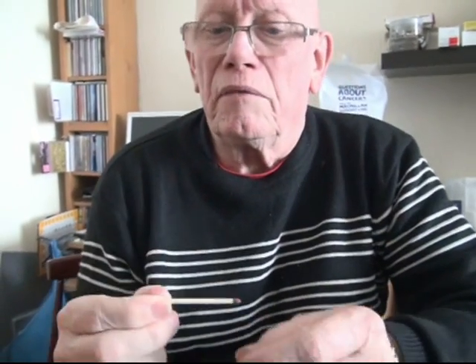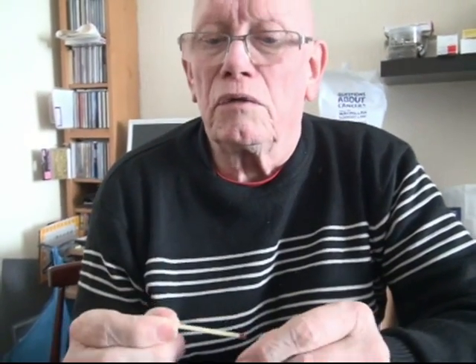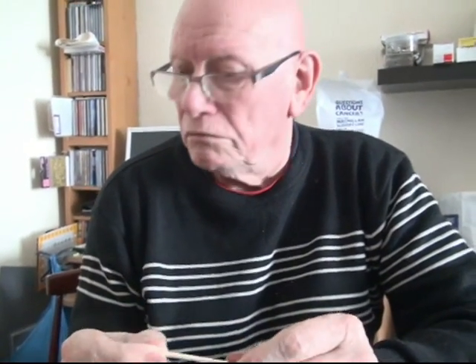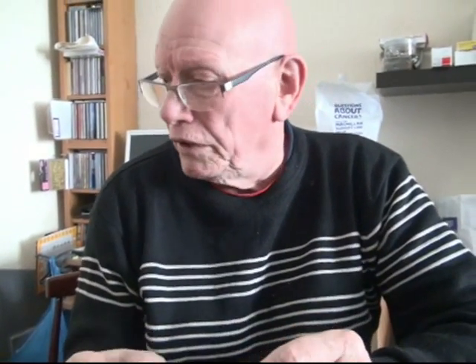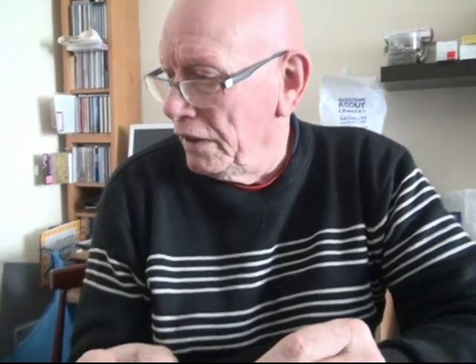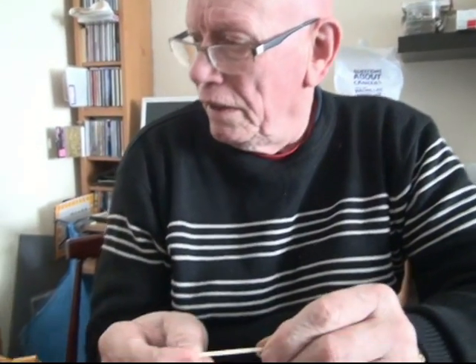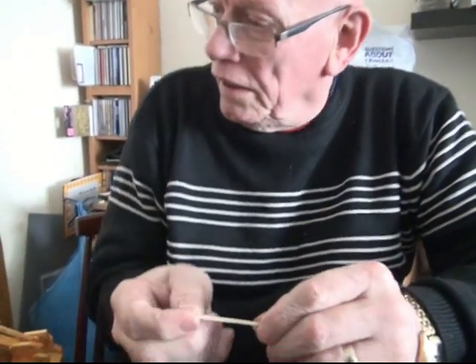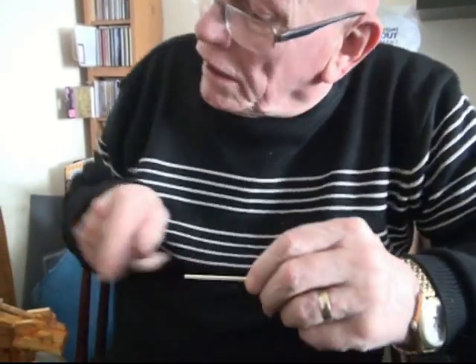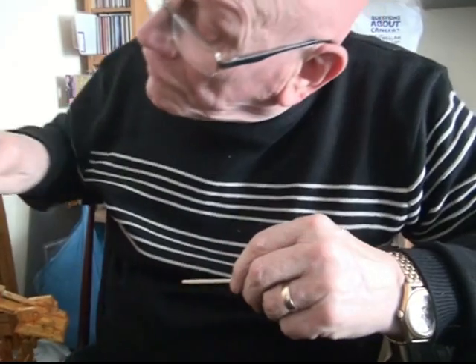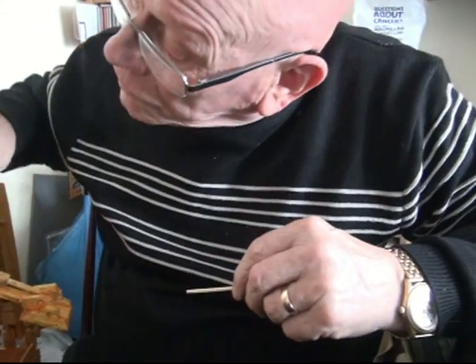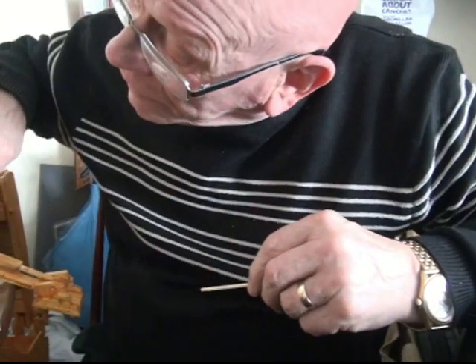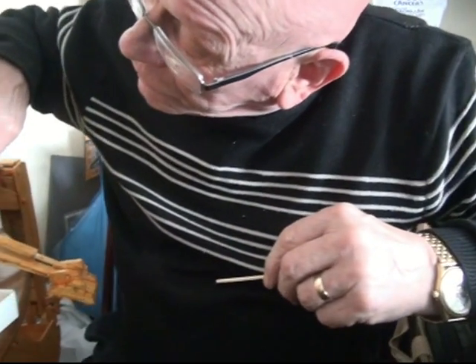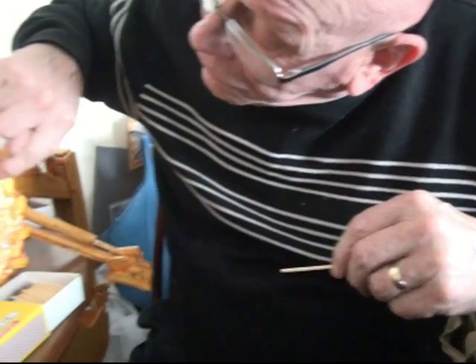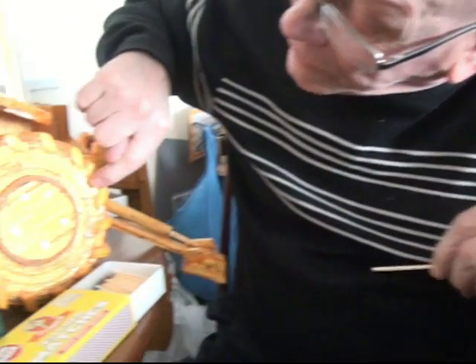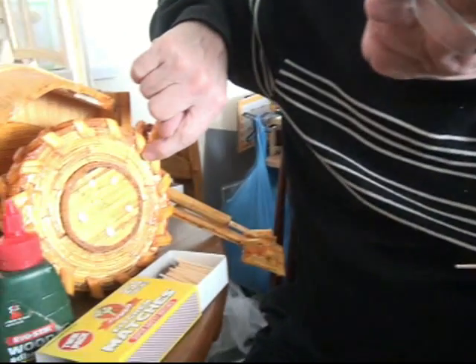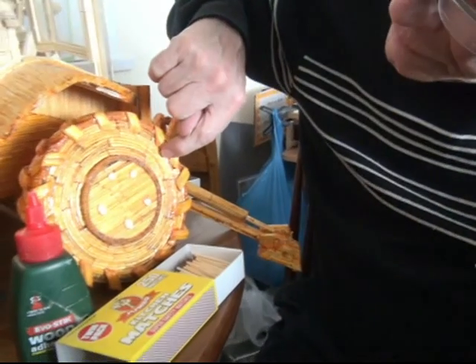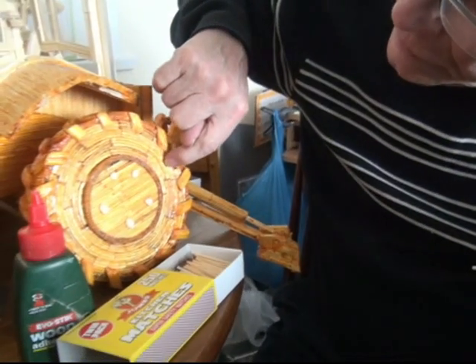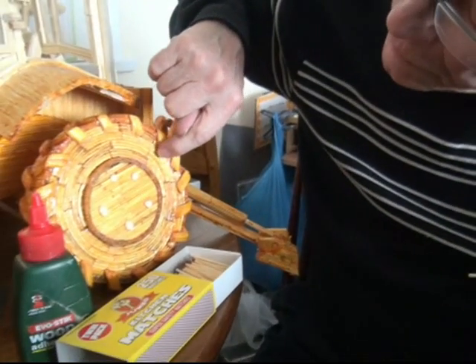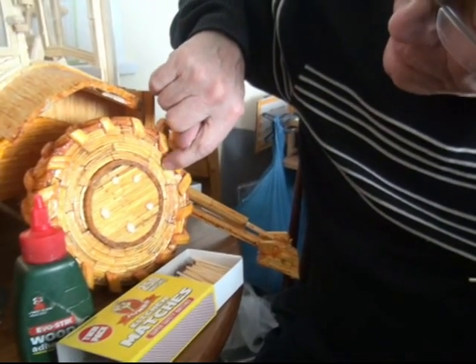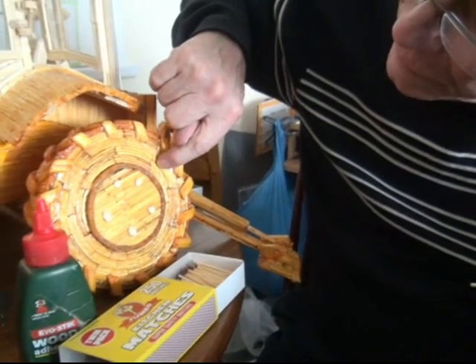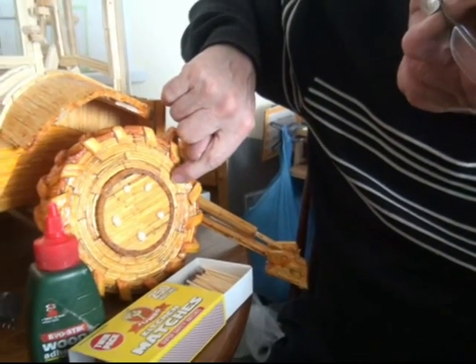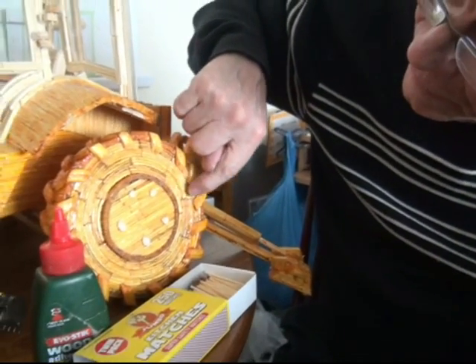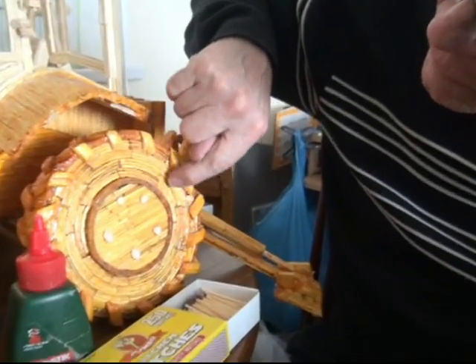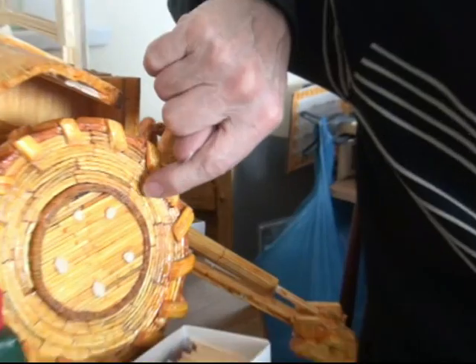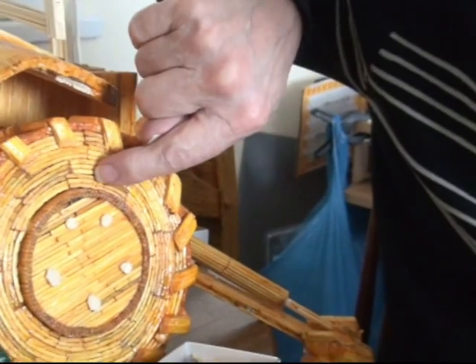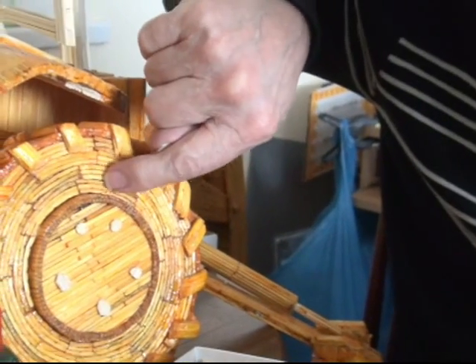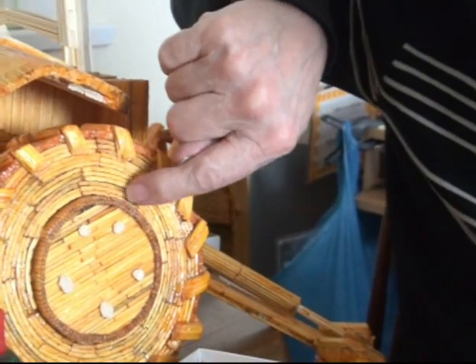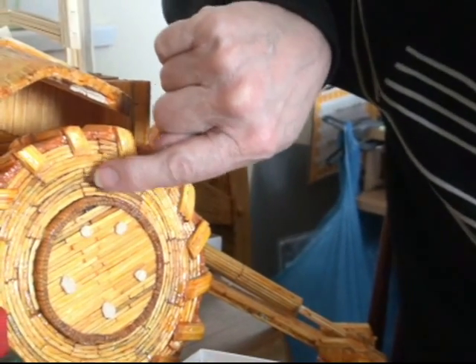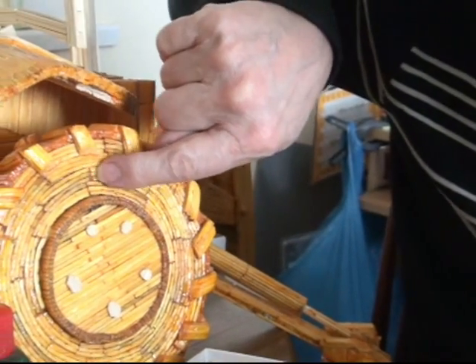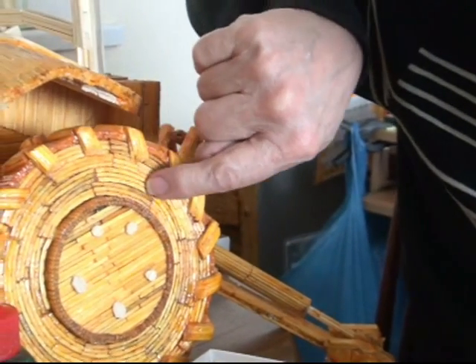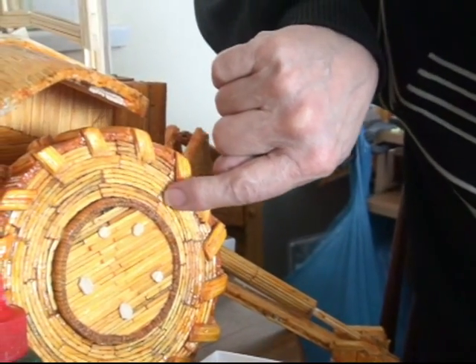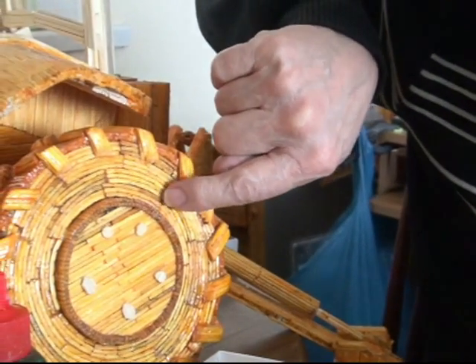The long ones you shouldn't buy. If you can understand, you've got a long match, next down to it, then we're in groups of three — long match.